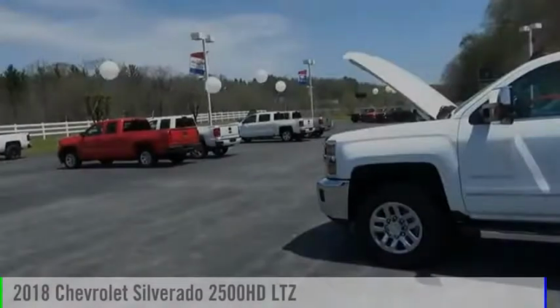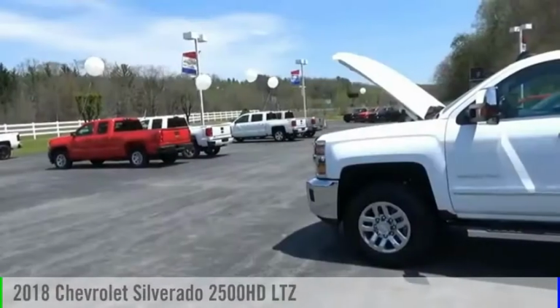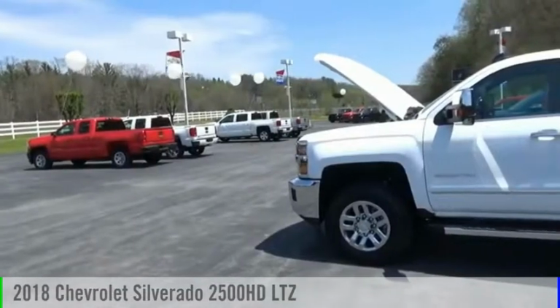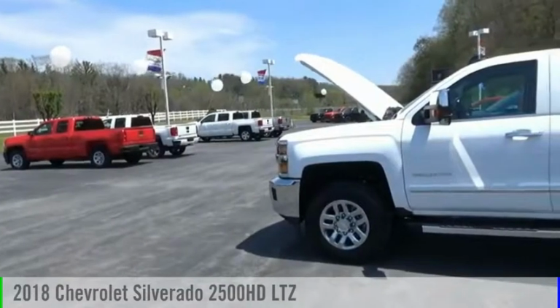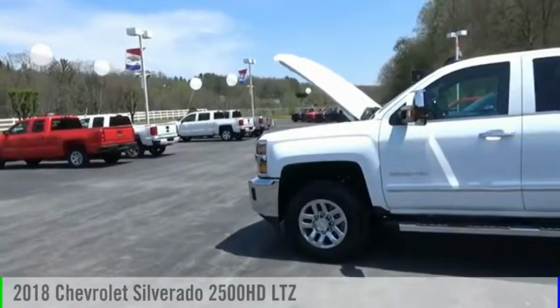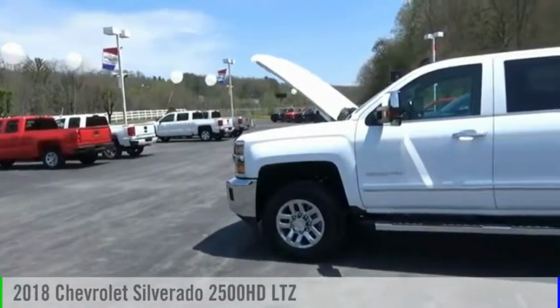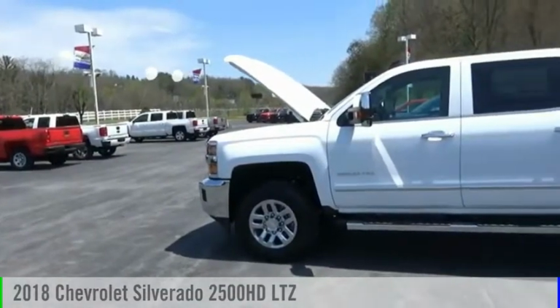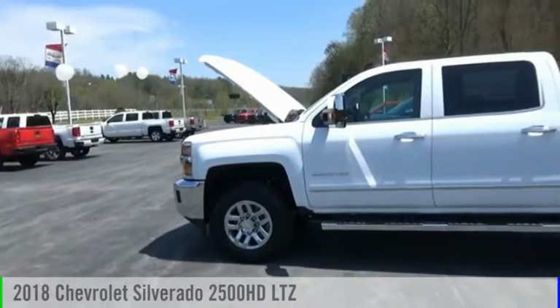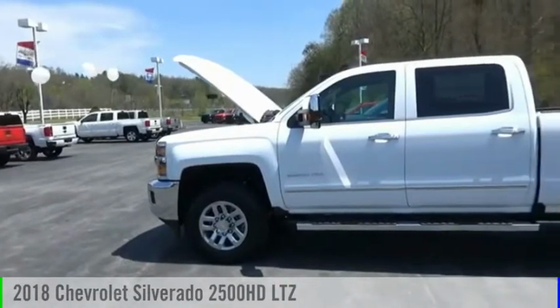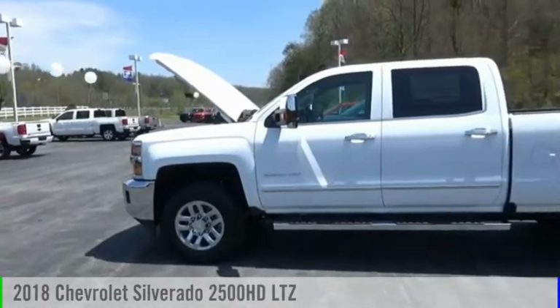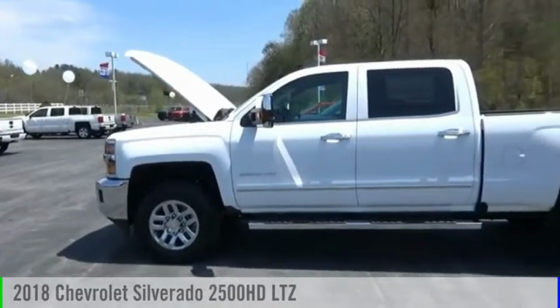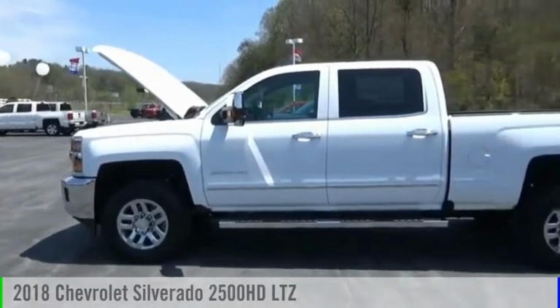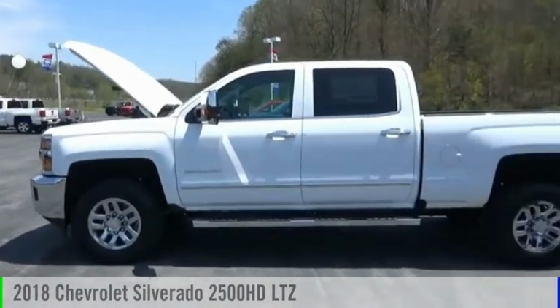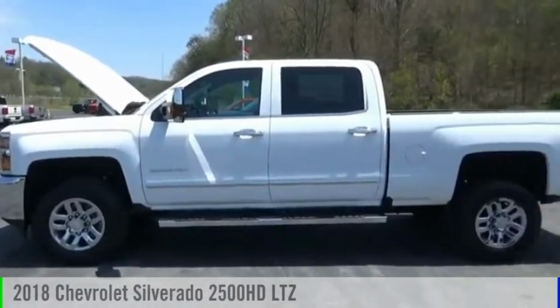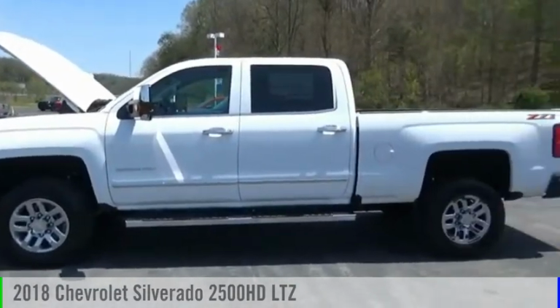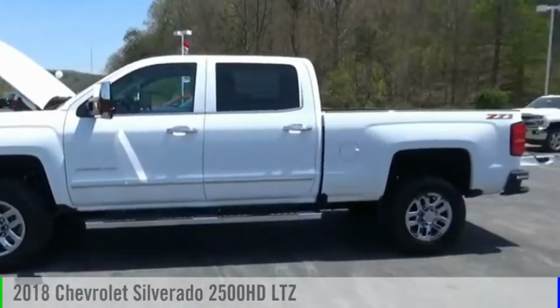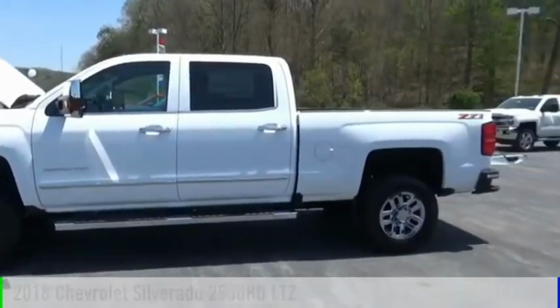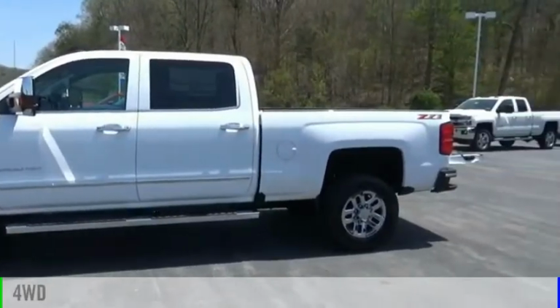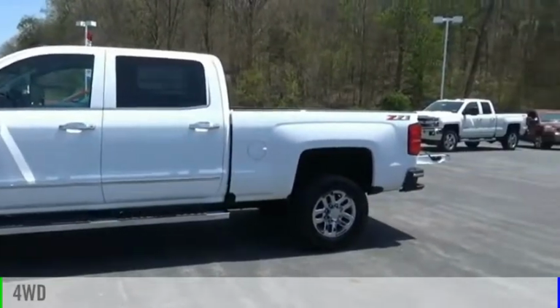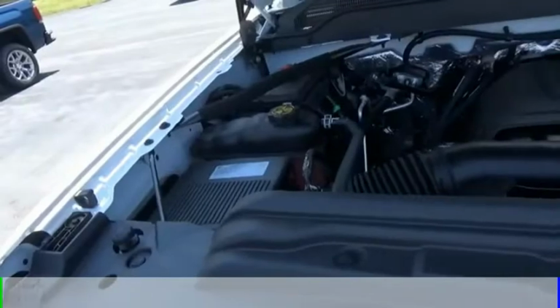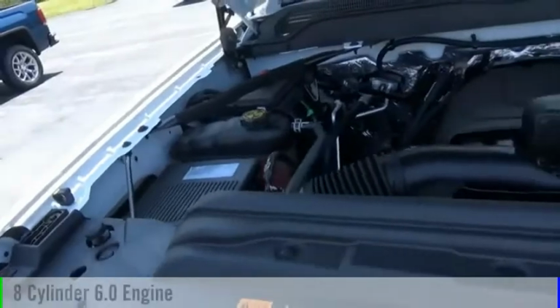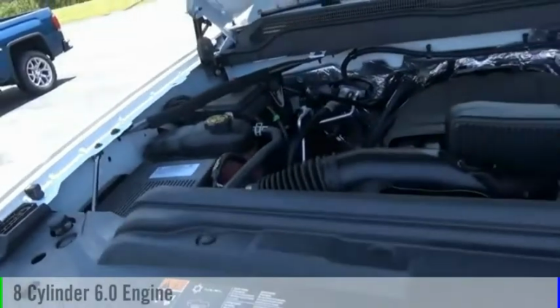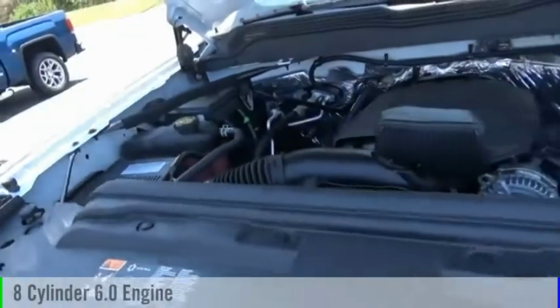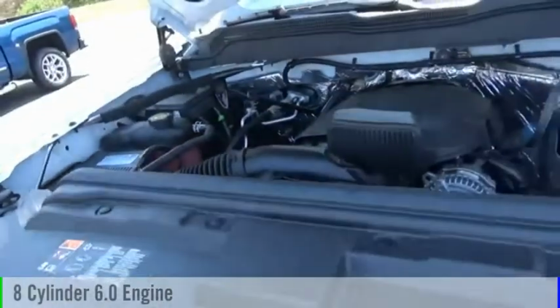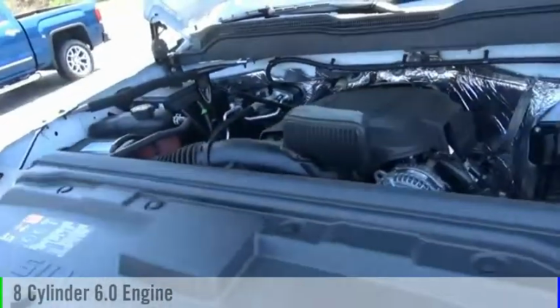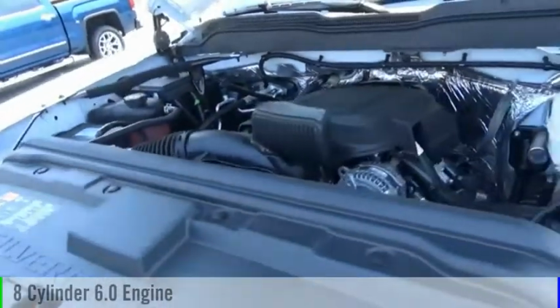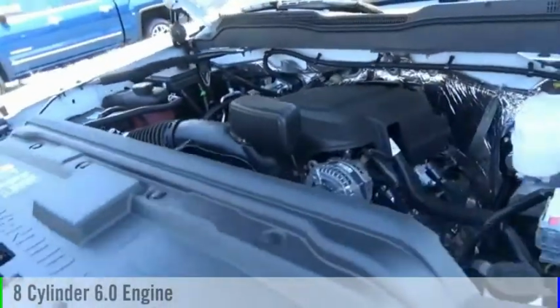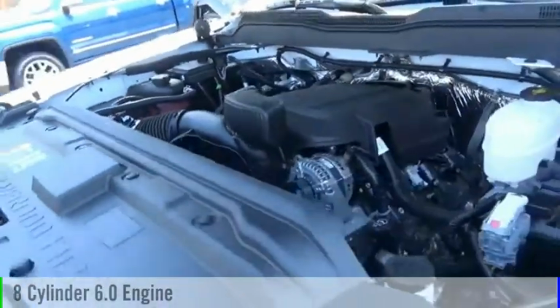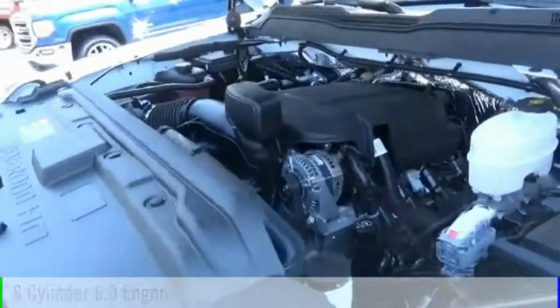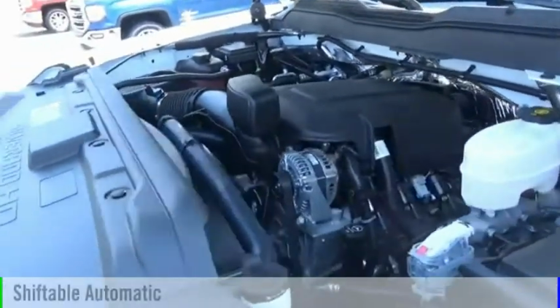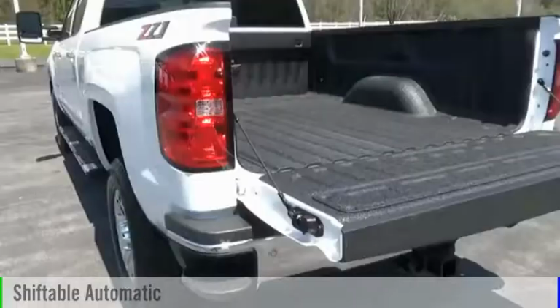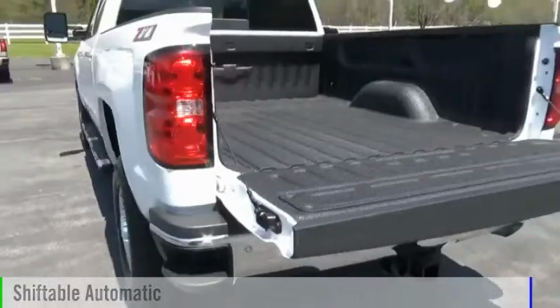Come test drive the 2018 Silverado 2500 HD. This vehicle is powered by a four-wheel drive, eight-cylinder, 6.0-liter engine, and comes with an automatic transmission.